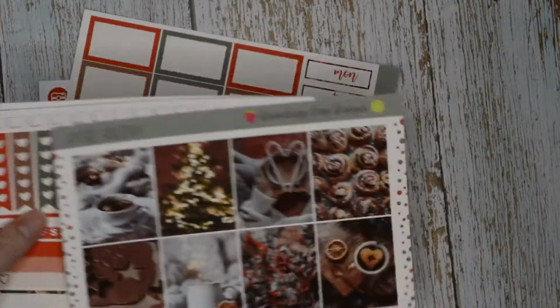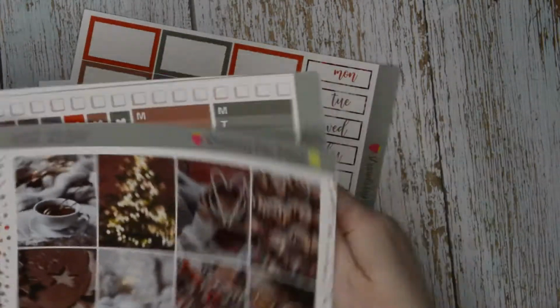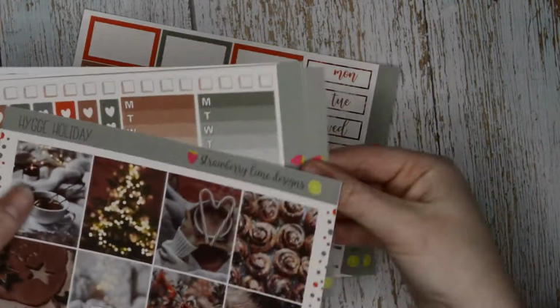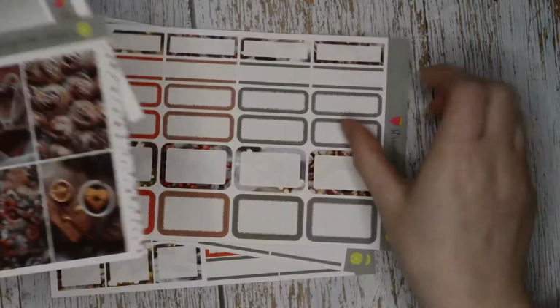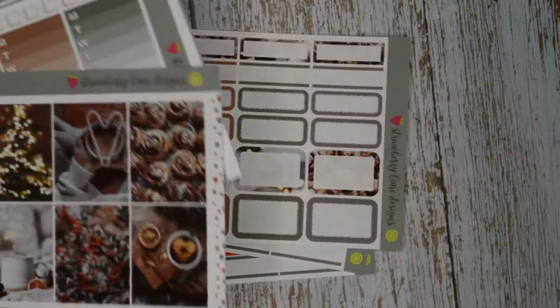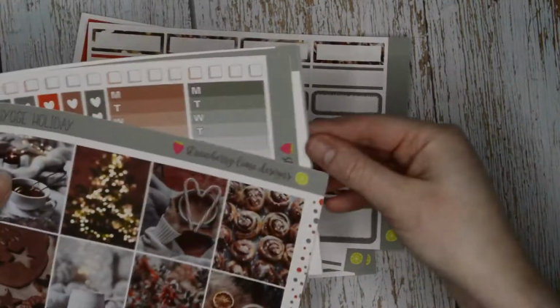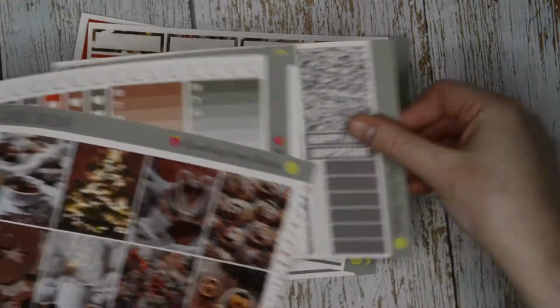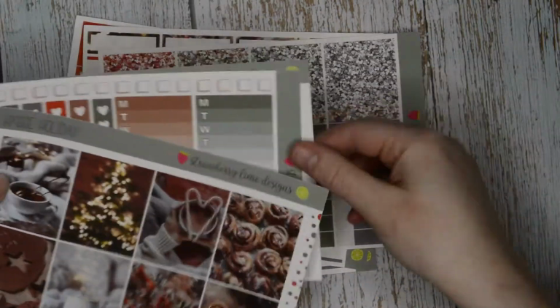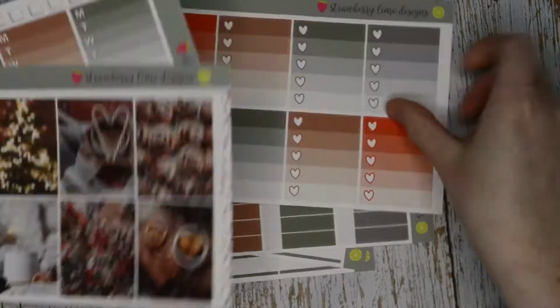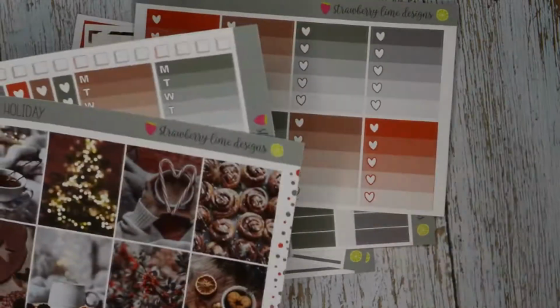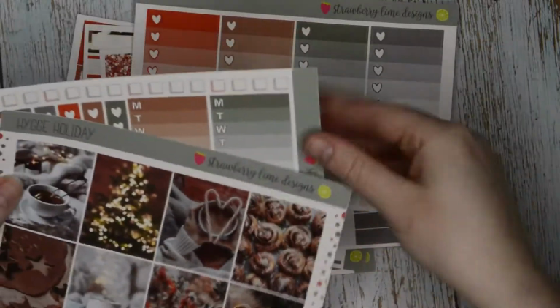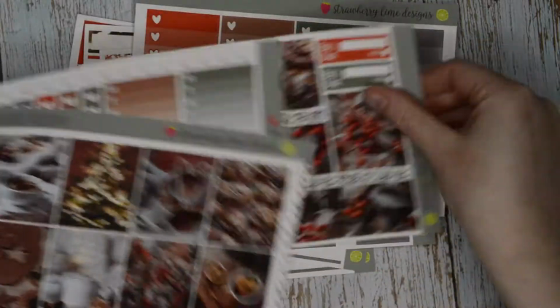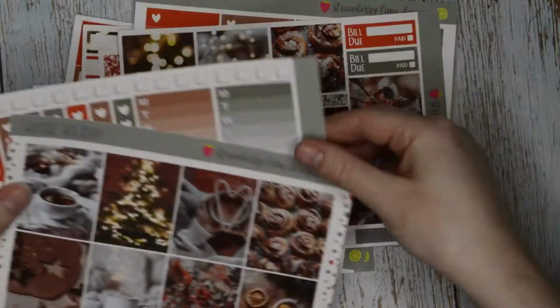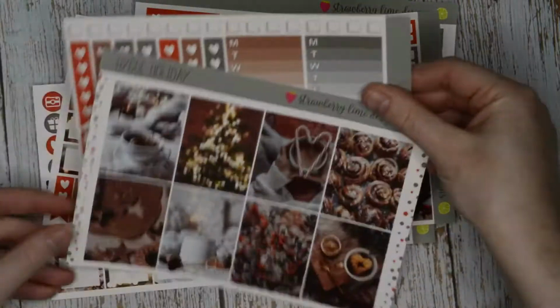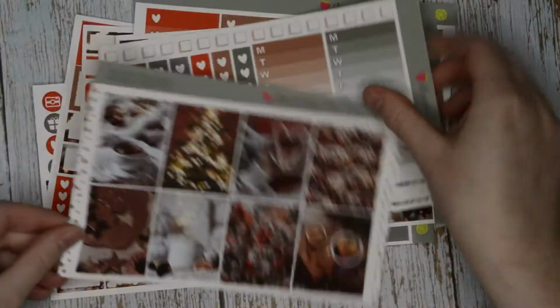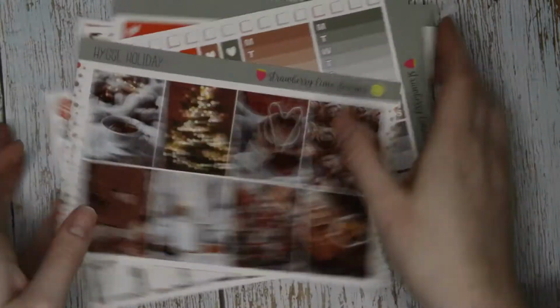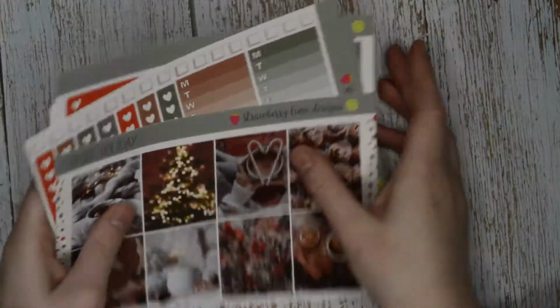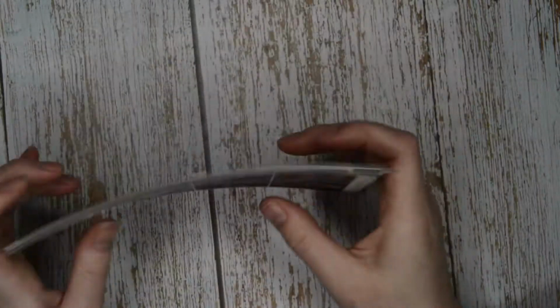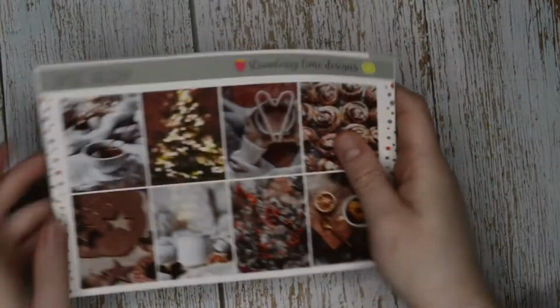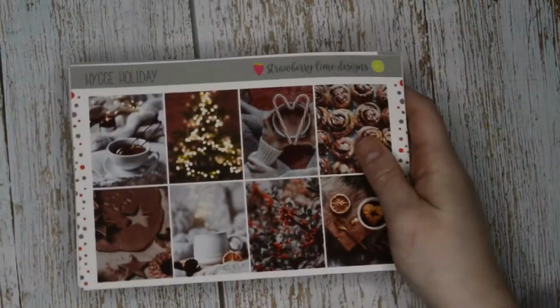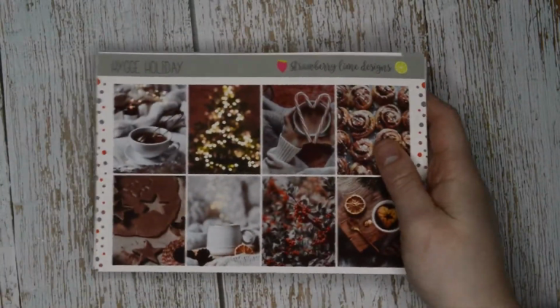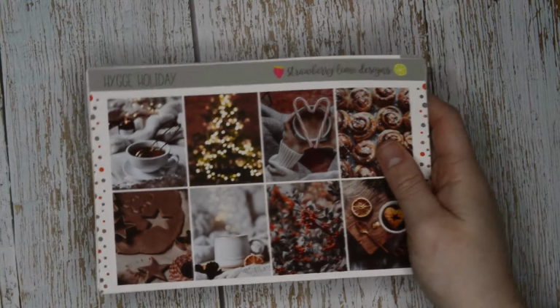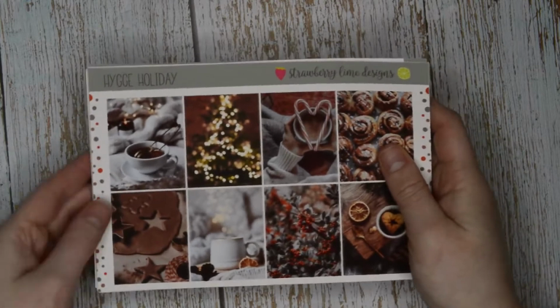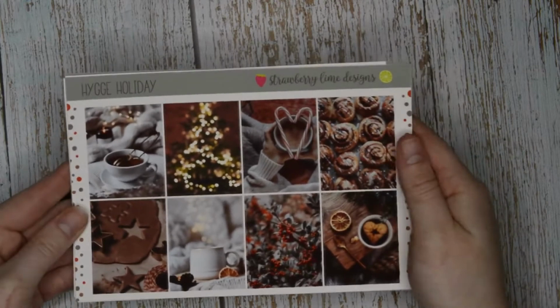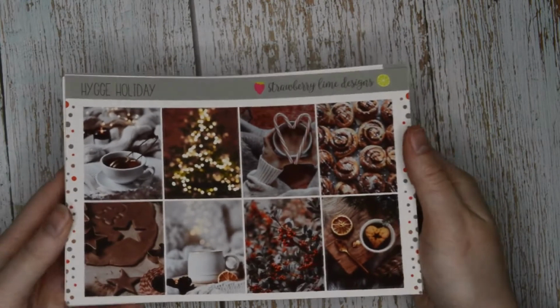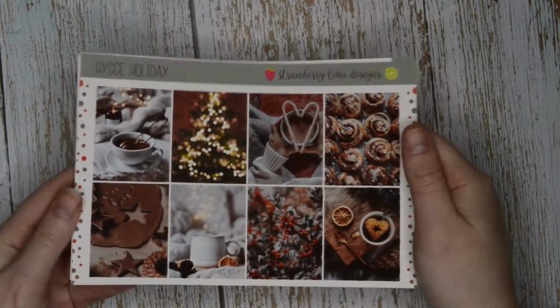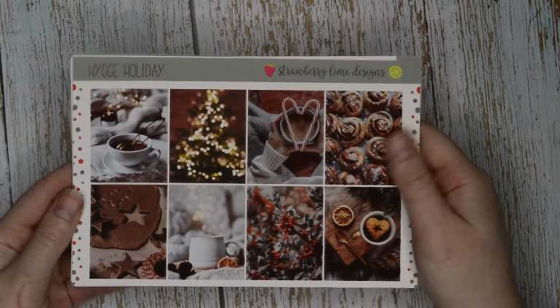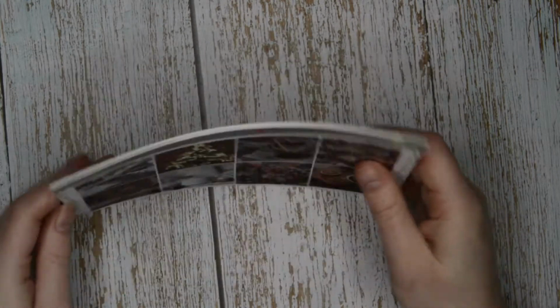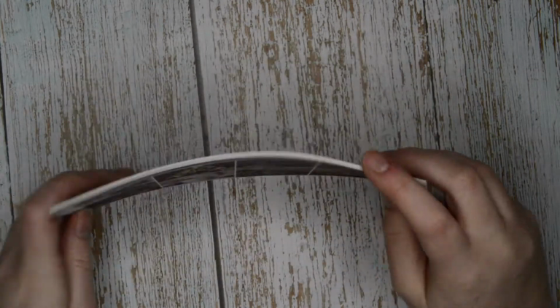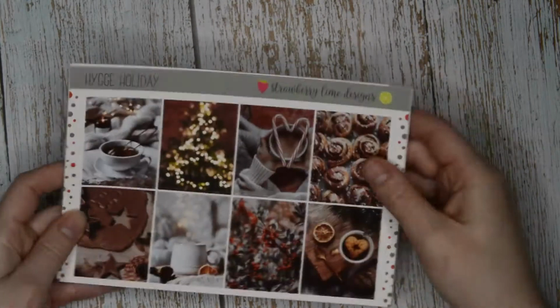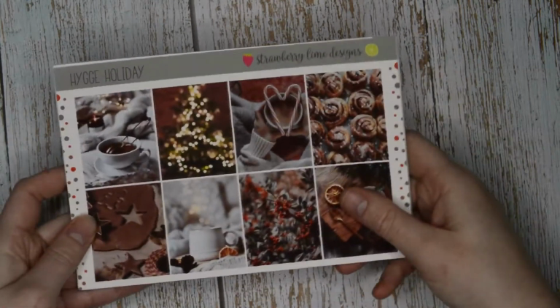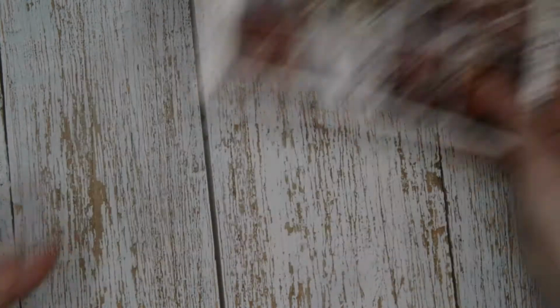Can we just talk about how fire this kit is - it's an eight page kit and it's priced as most six page kits are. It's absolutely stunning, I love her format so much.